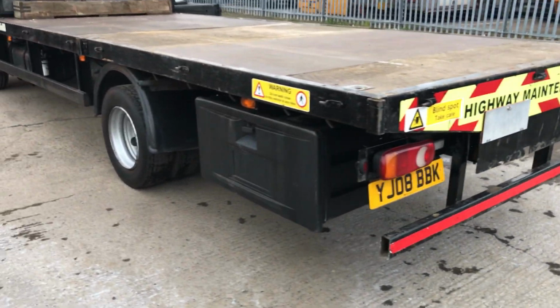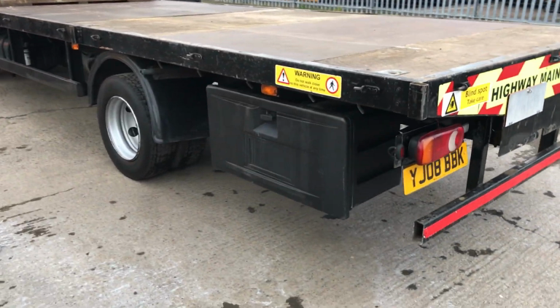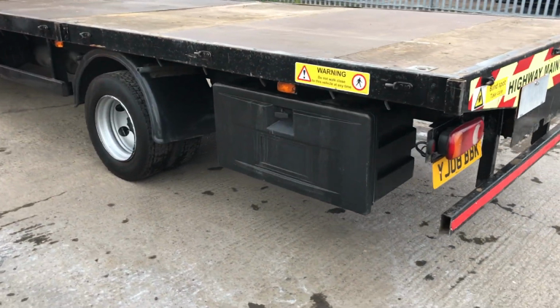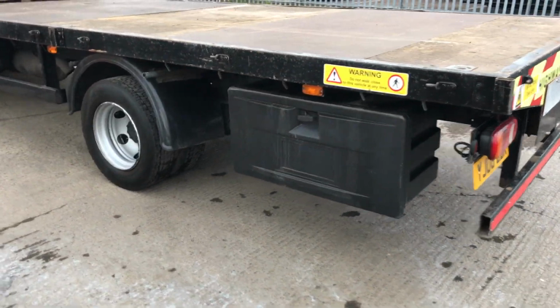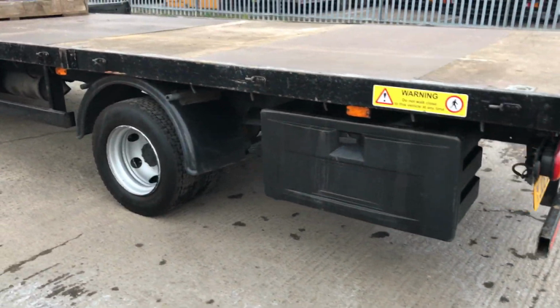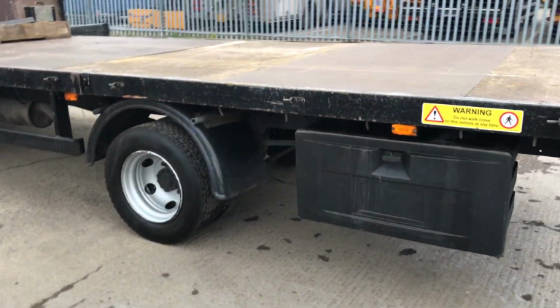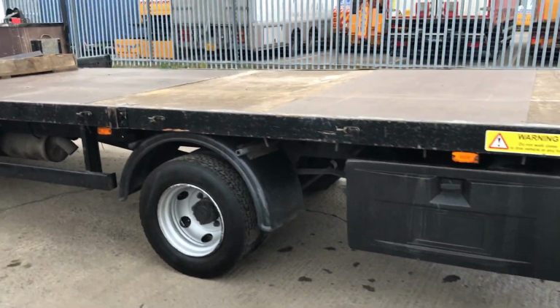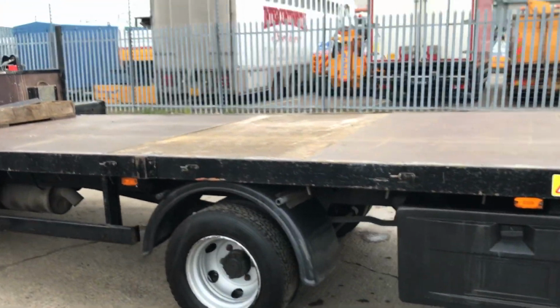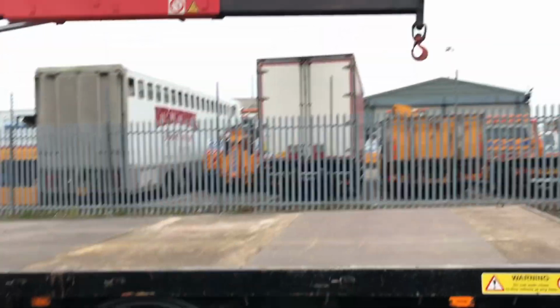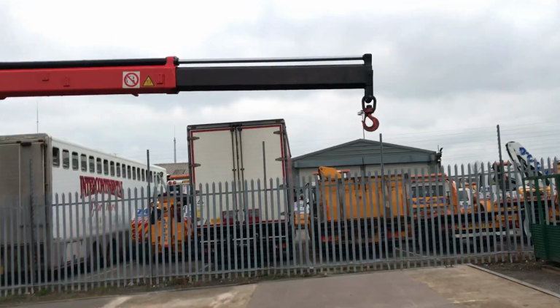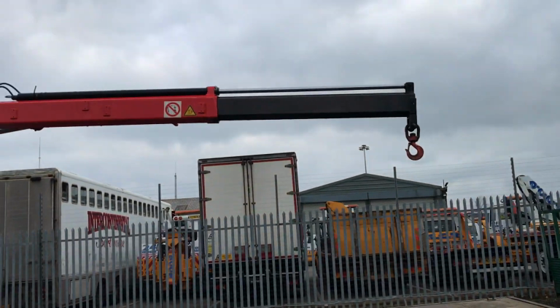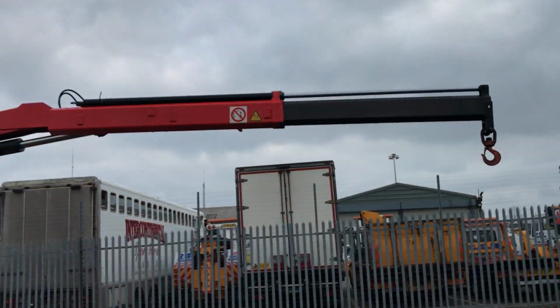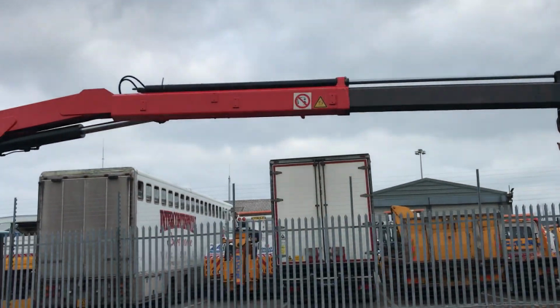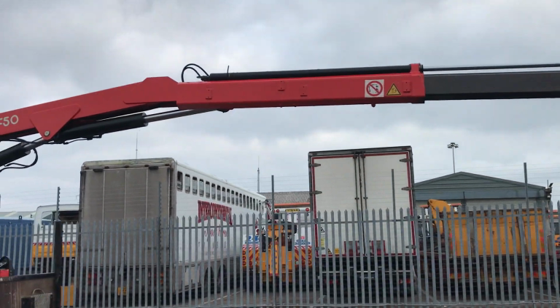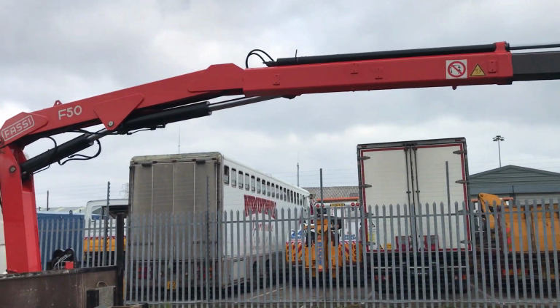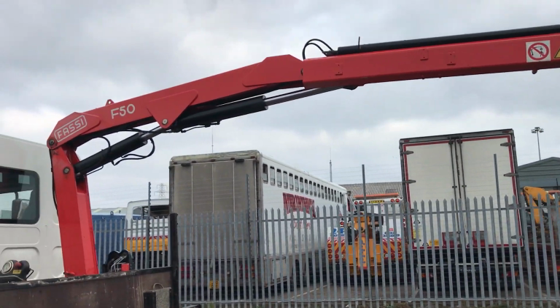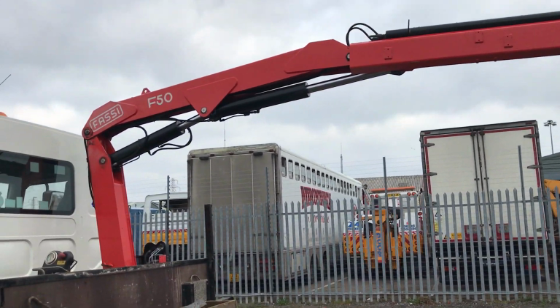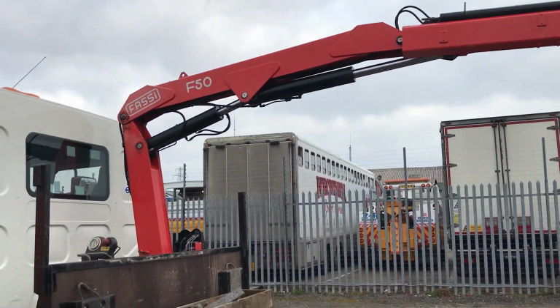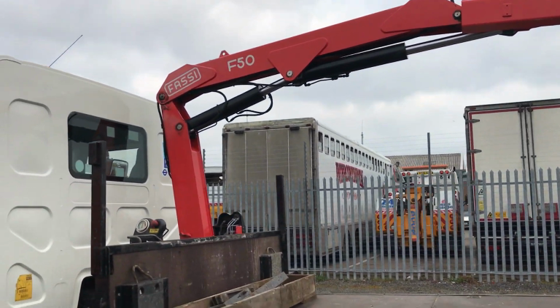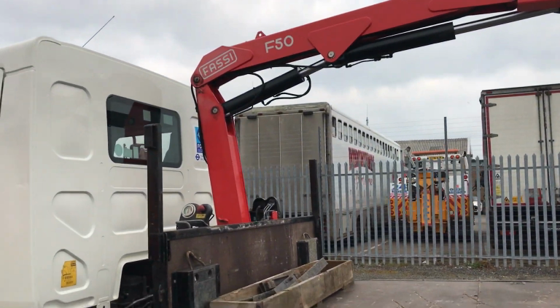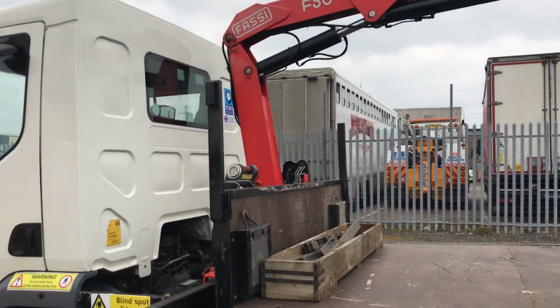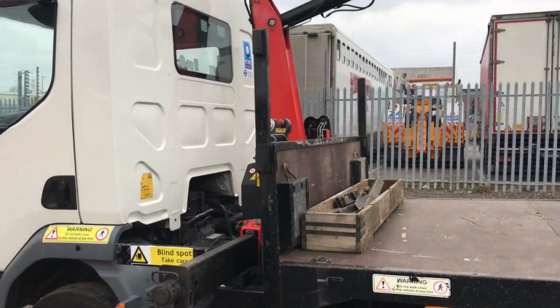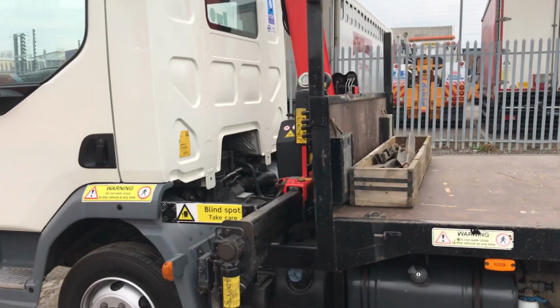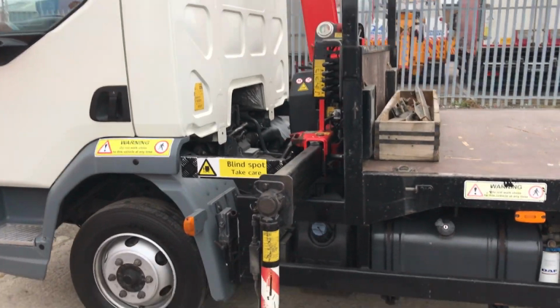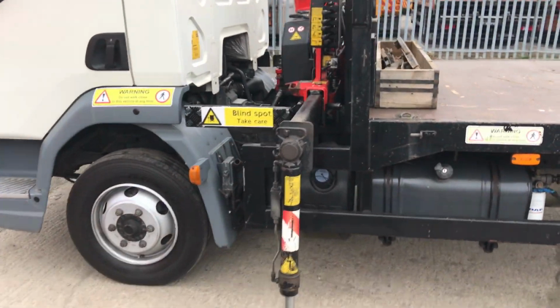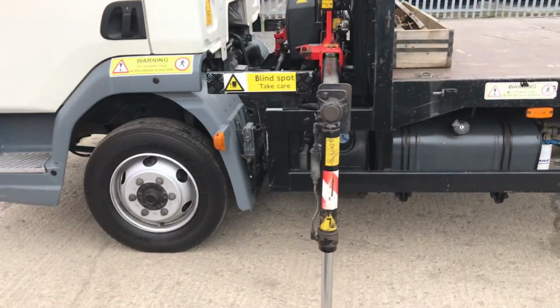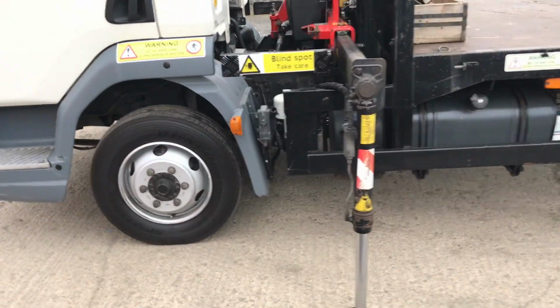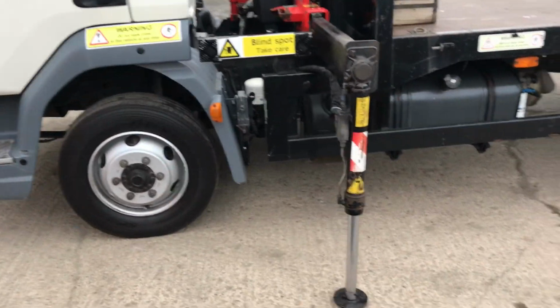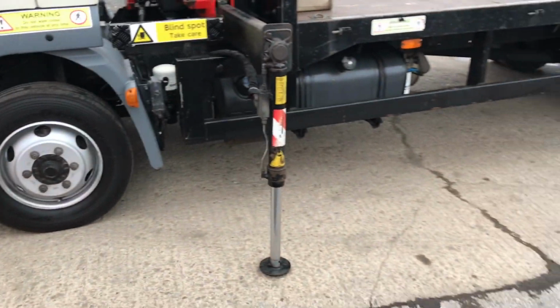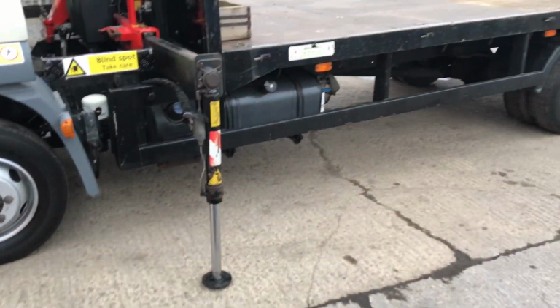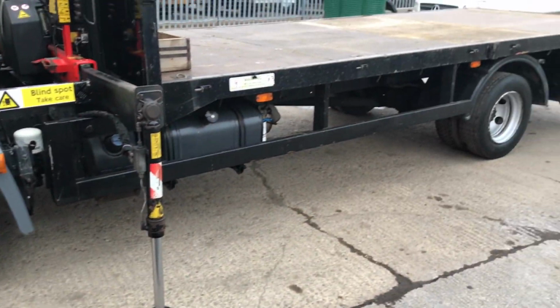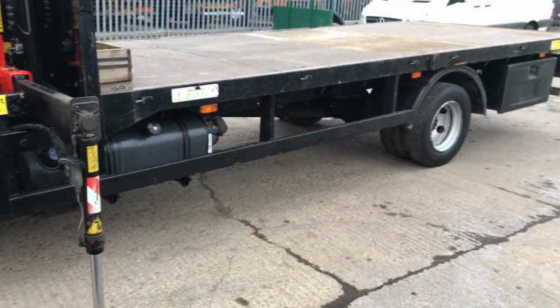Rear near-side locker box. The crane and the lorry are in good working order, no issues — ready to go straight to work.